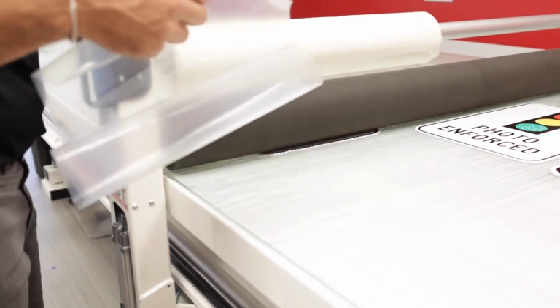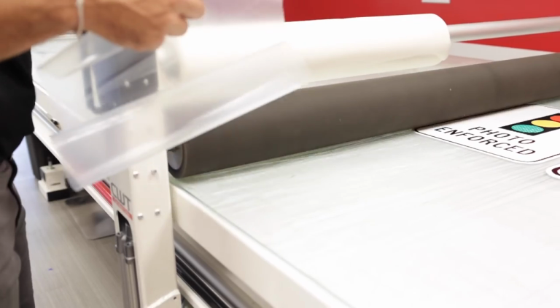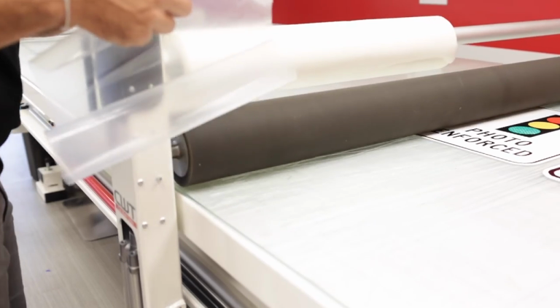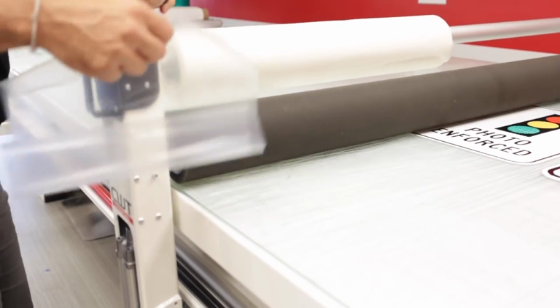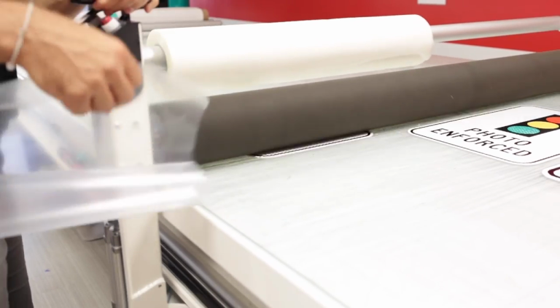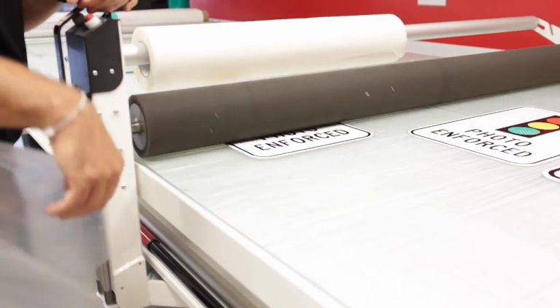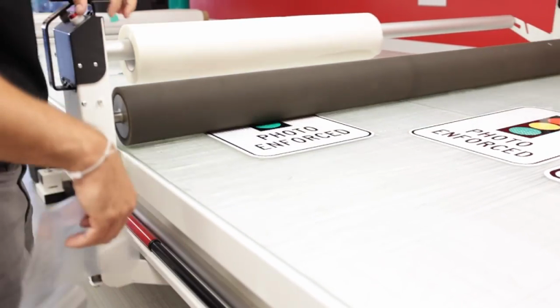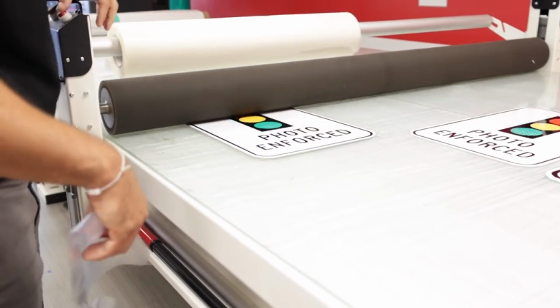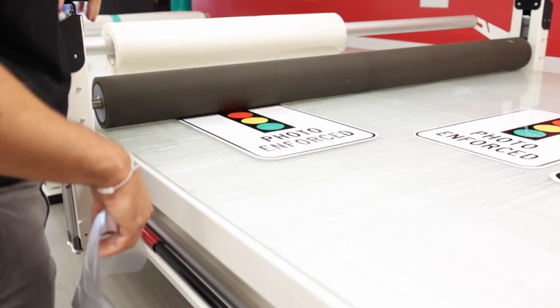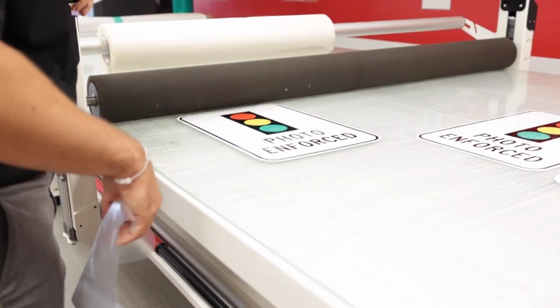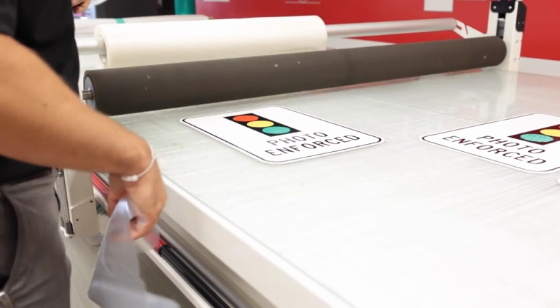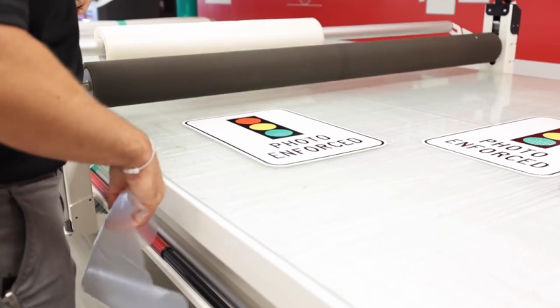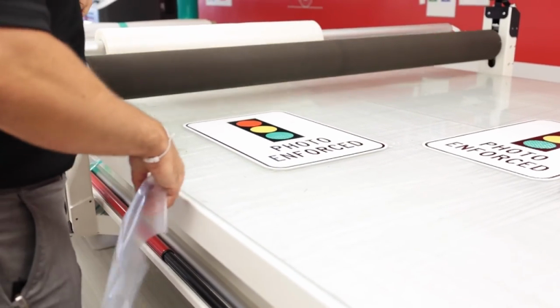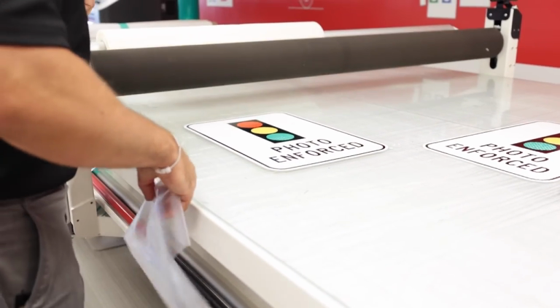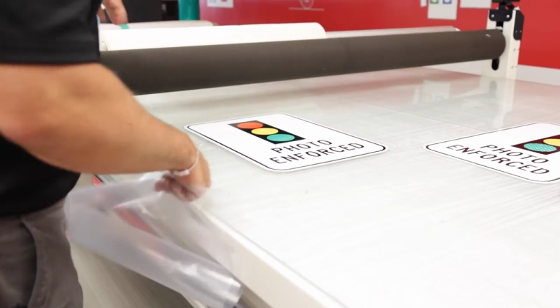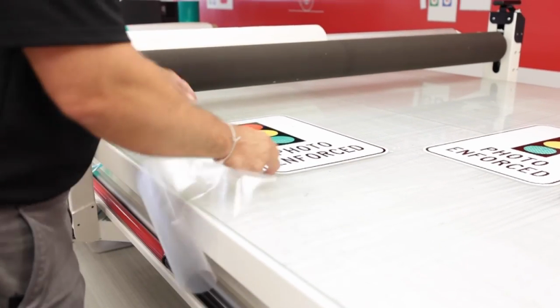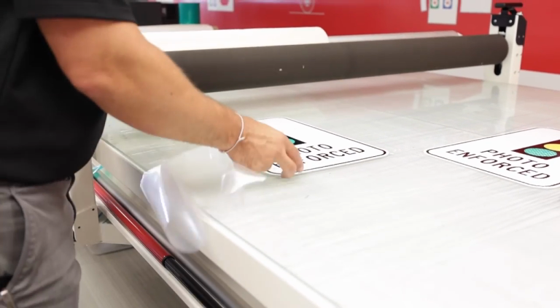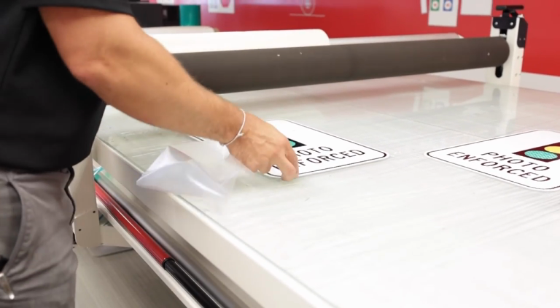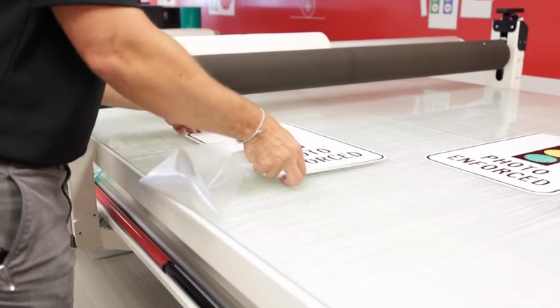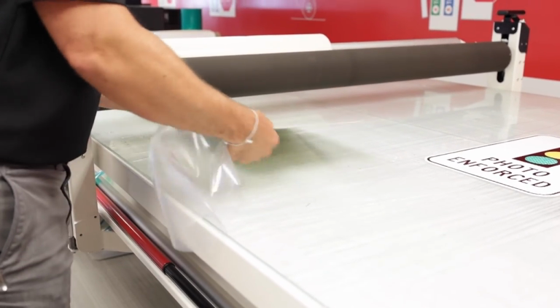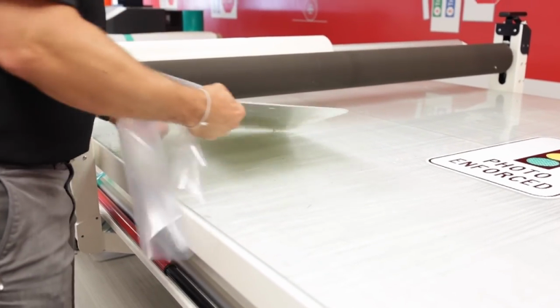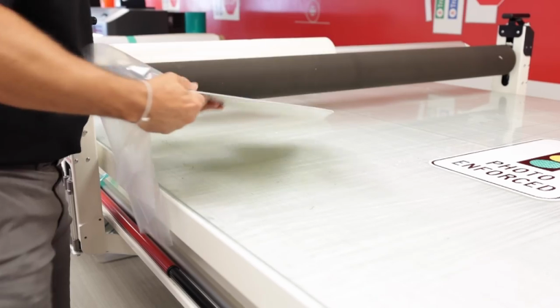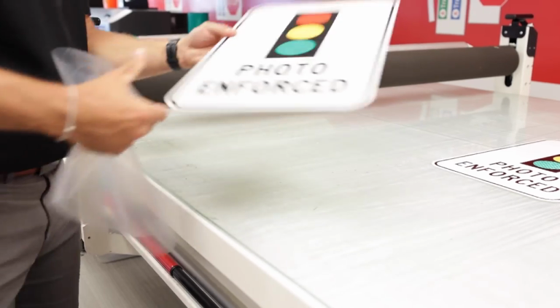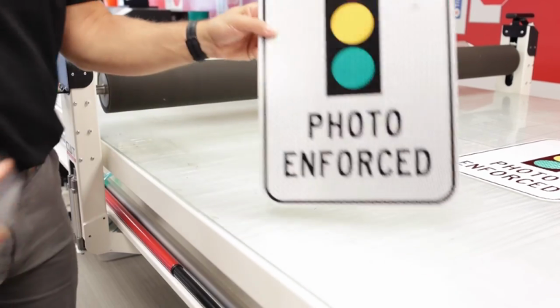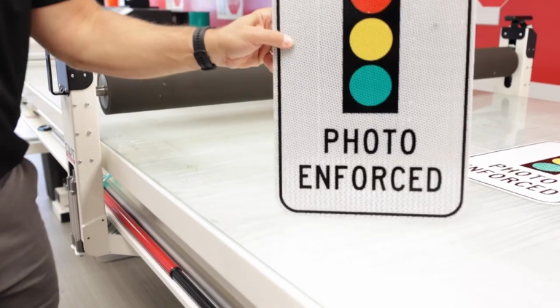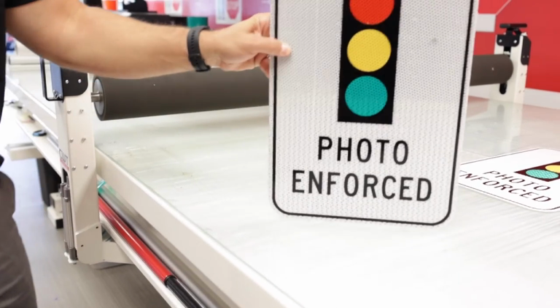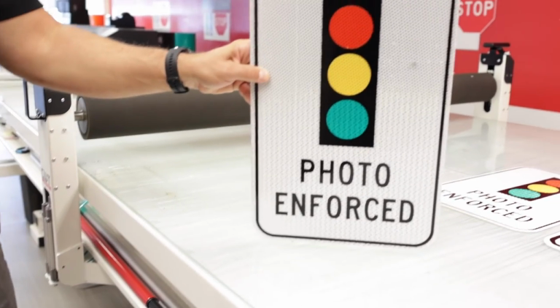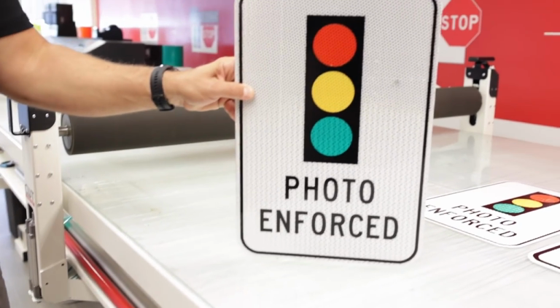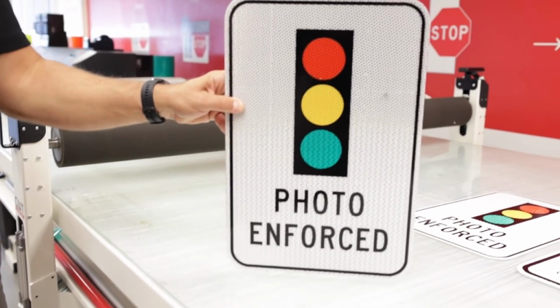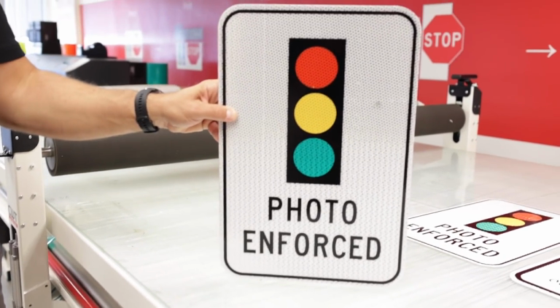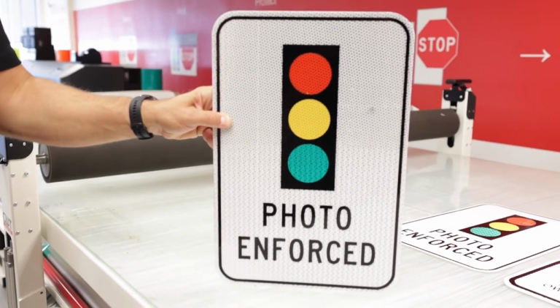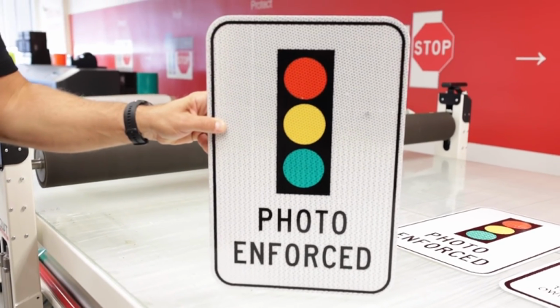You can see that the process to make signs in the modern sign shop can be simplified to just a few steps. Join the movement towards modern traffic sign production today.